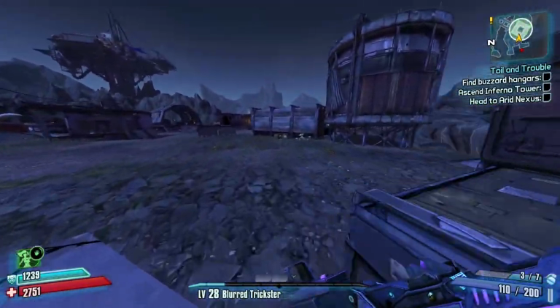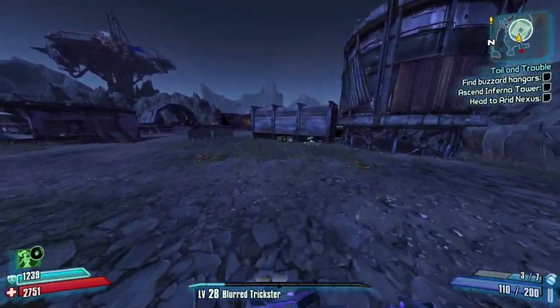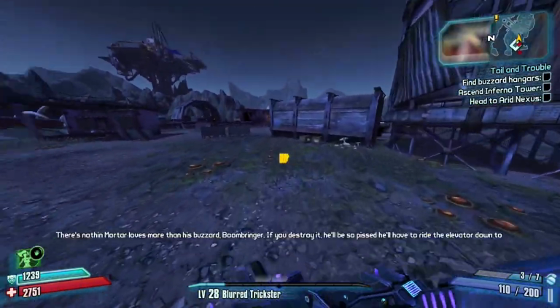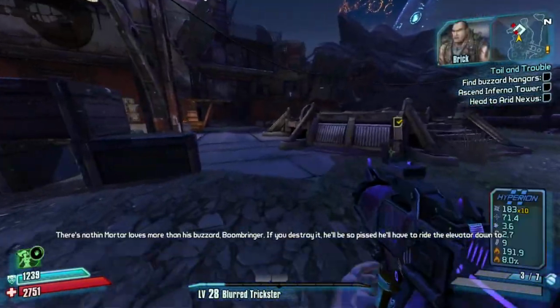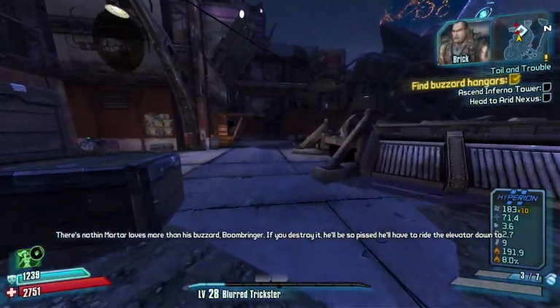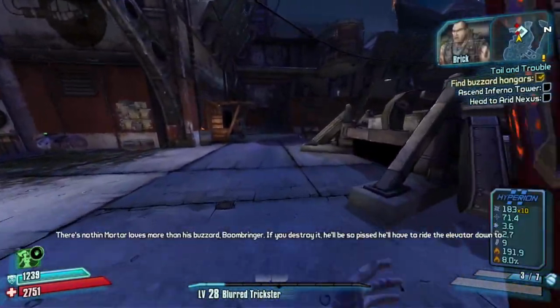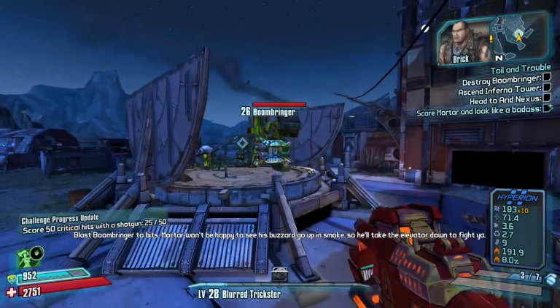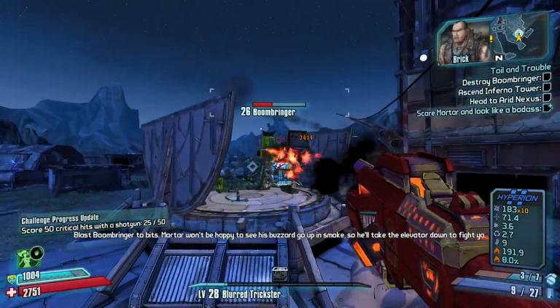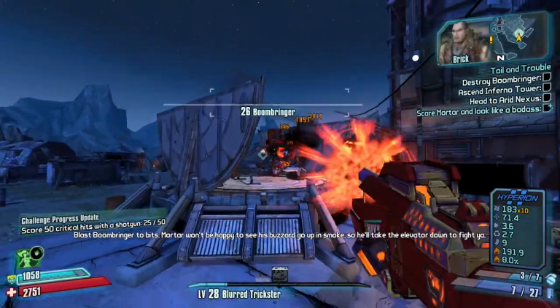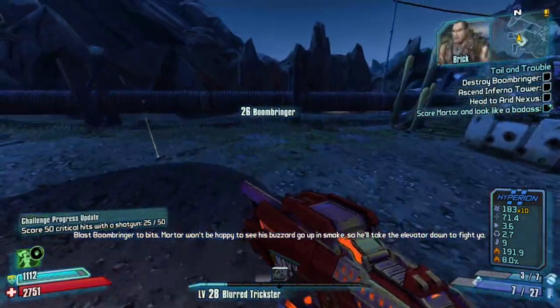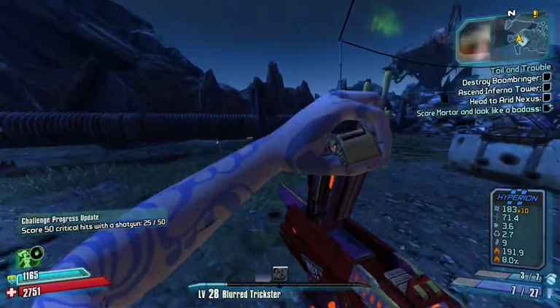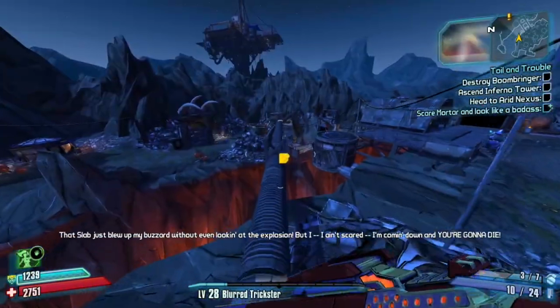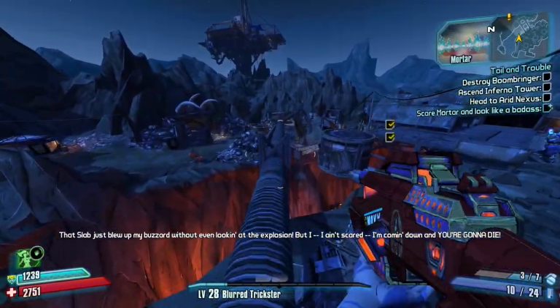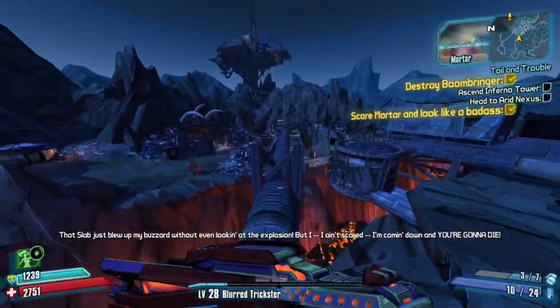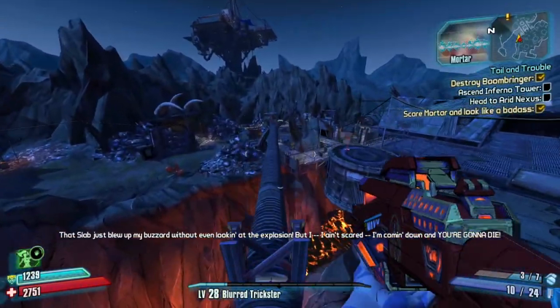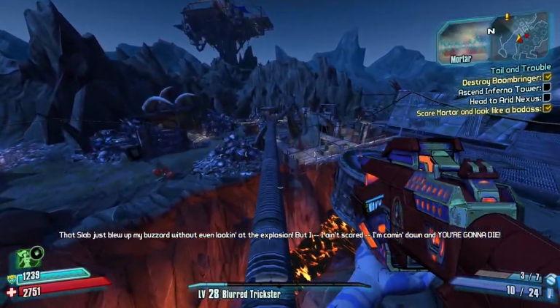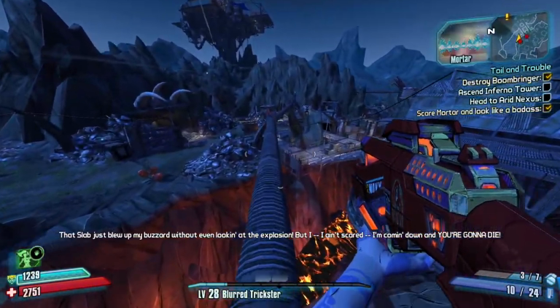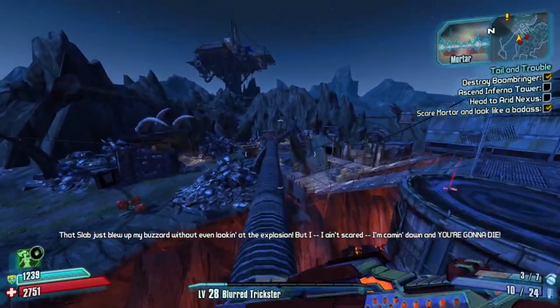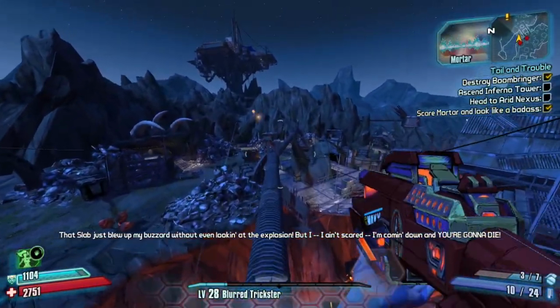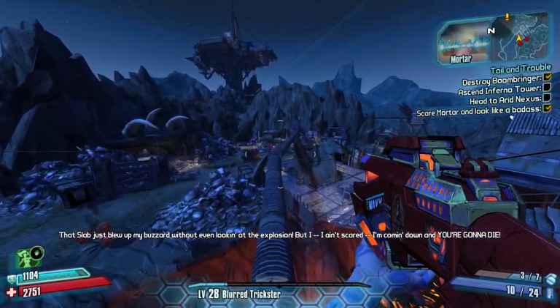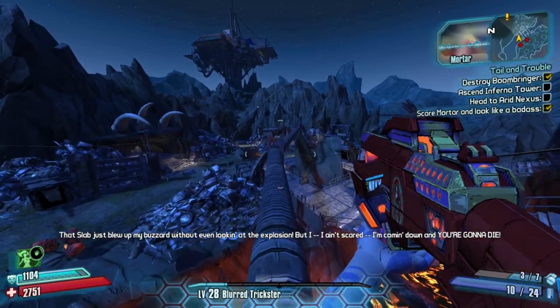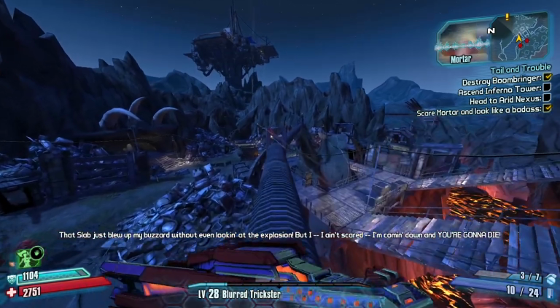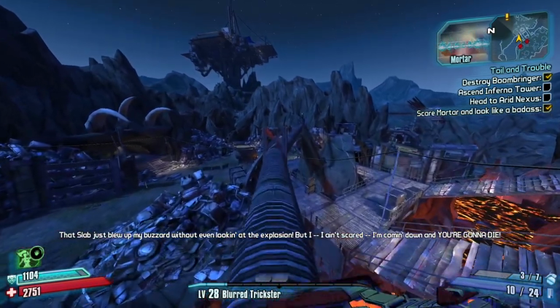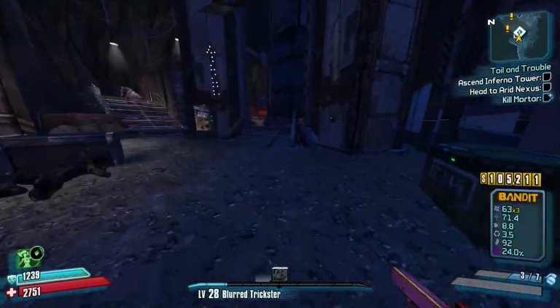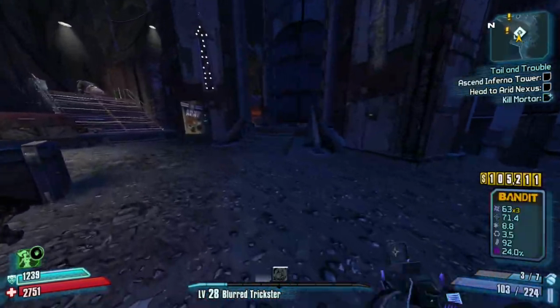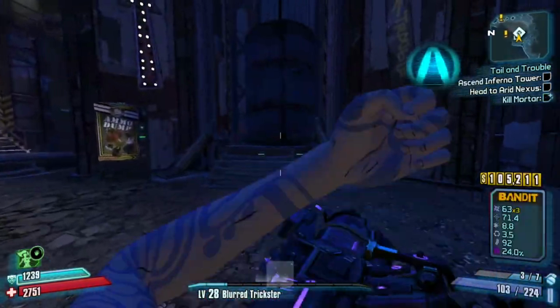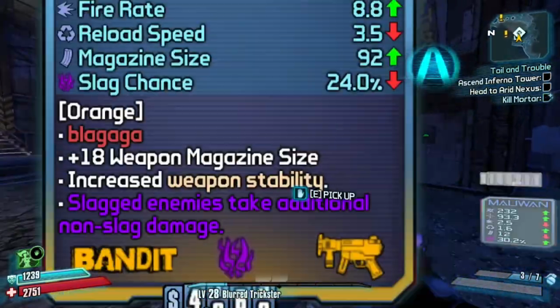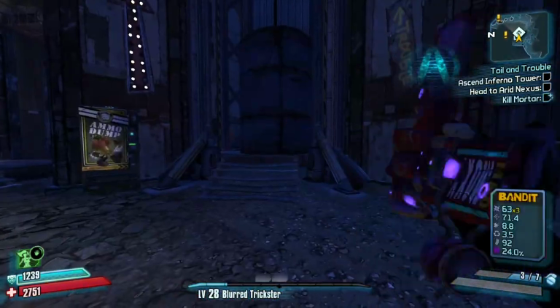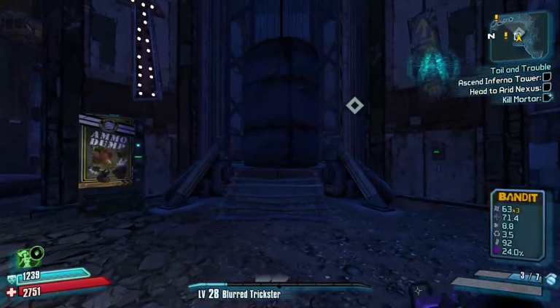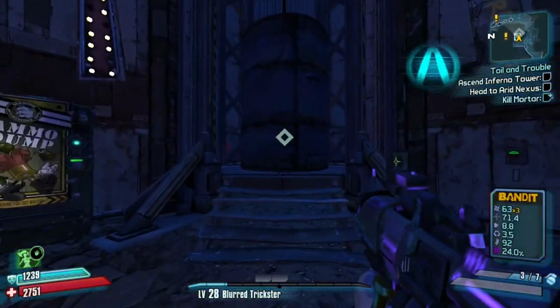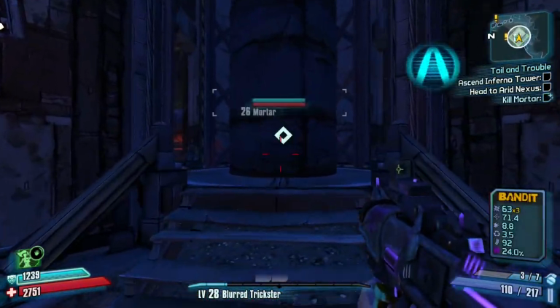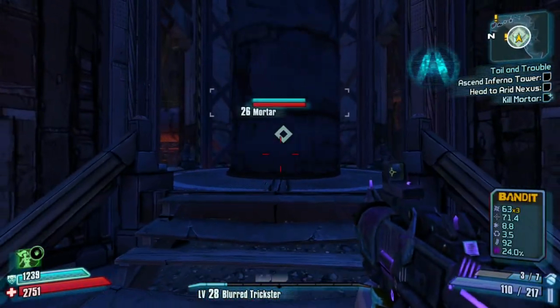I have to run a bit into the camp to update the objective, but once the buzzard is dealt with I just go back the way I came. Mordo is easy to kill and 5 buzzards should not be an issue either.